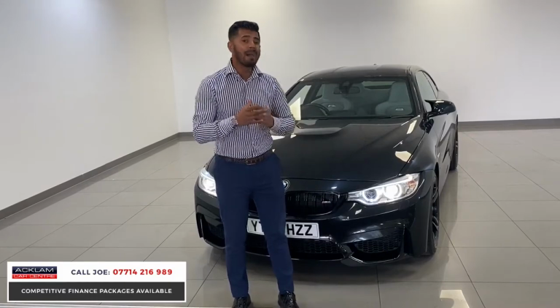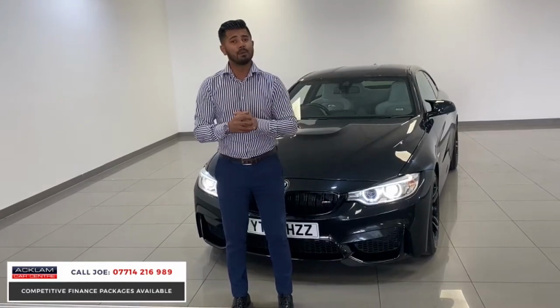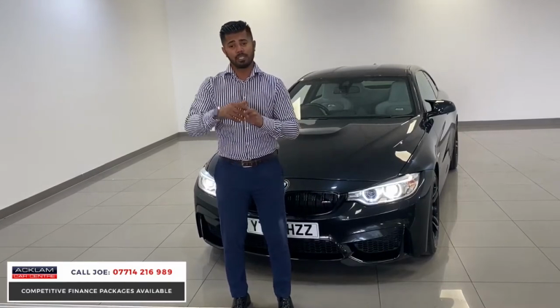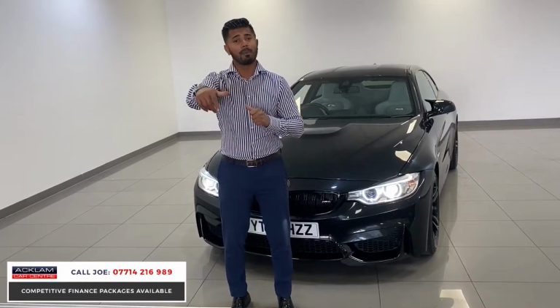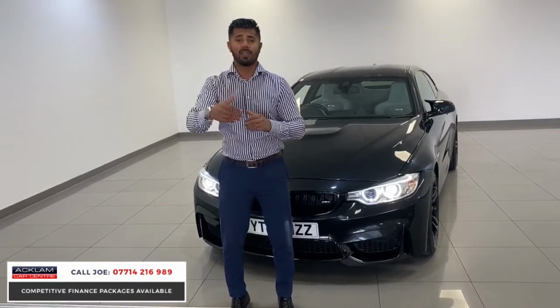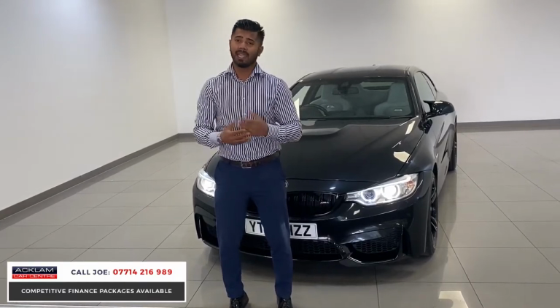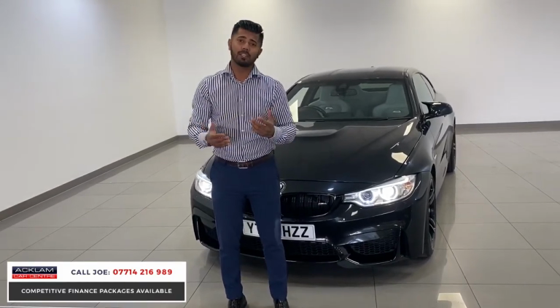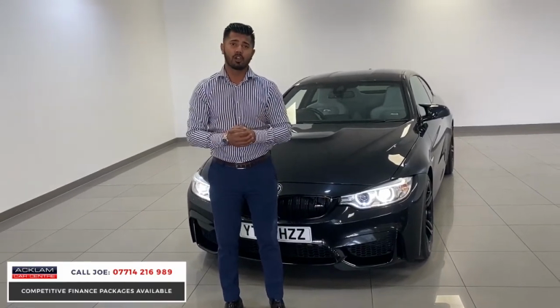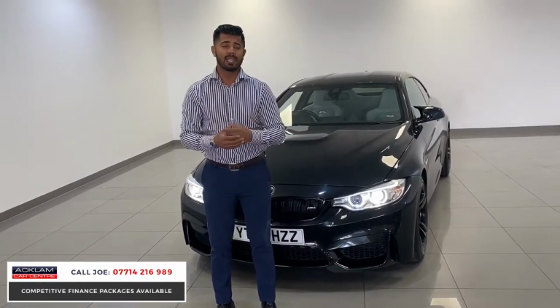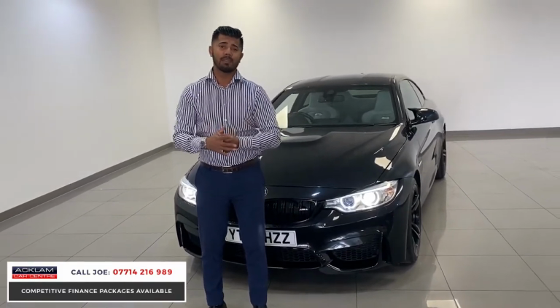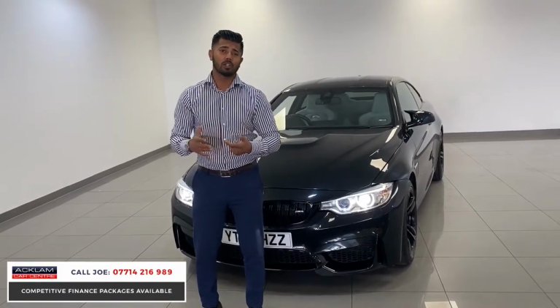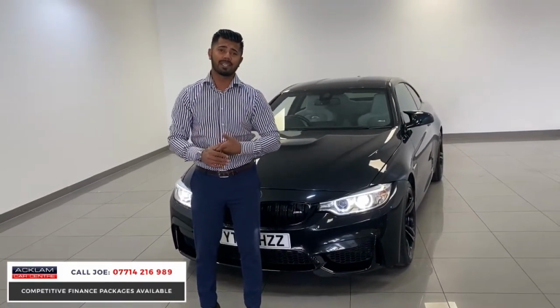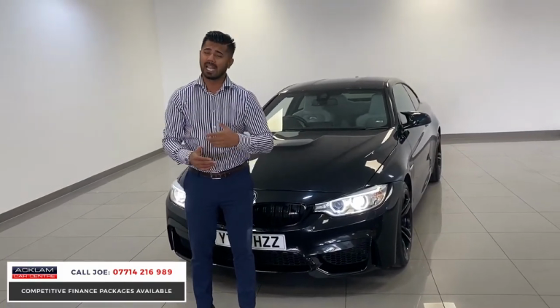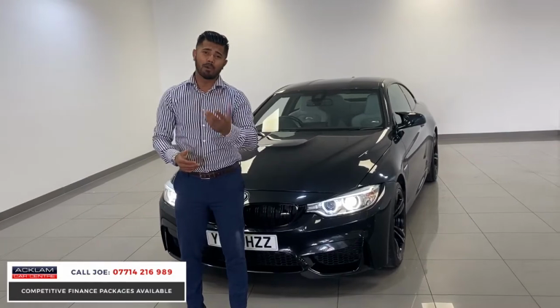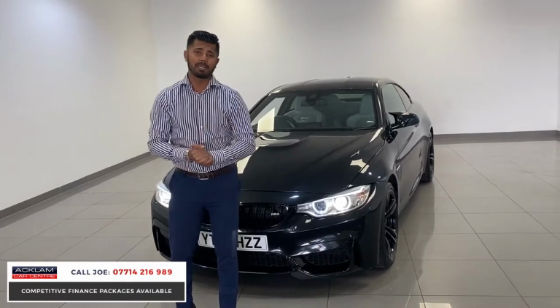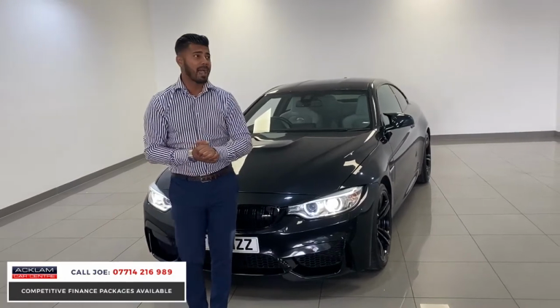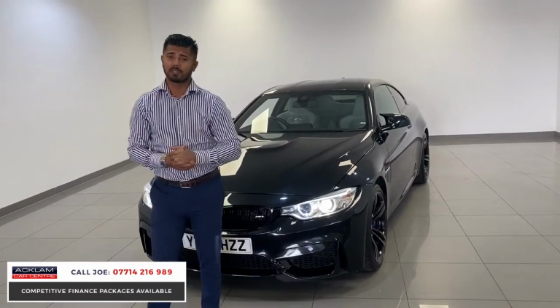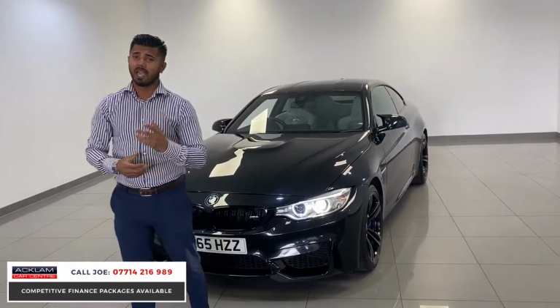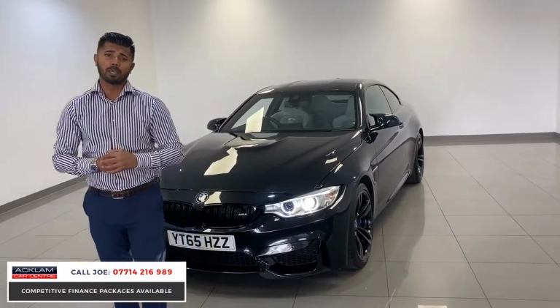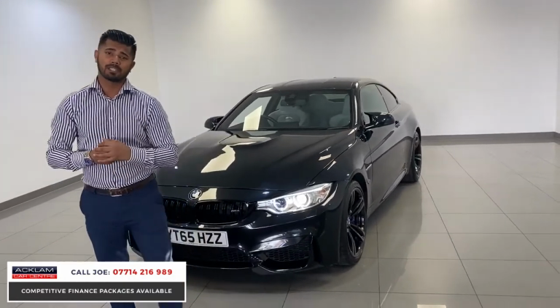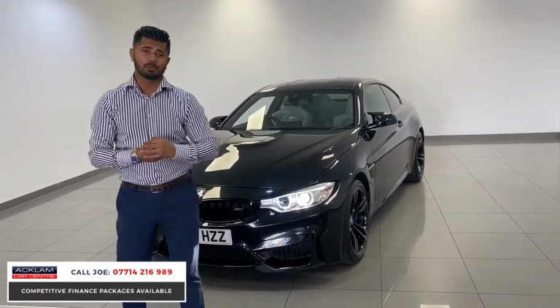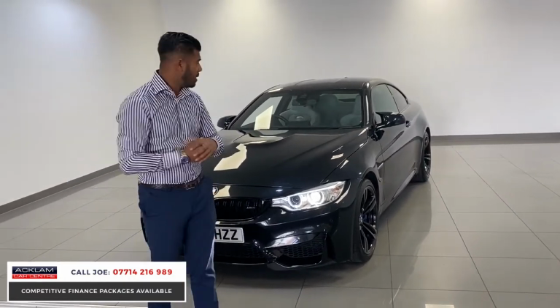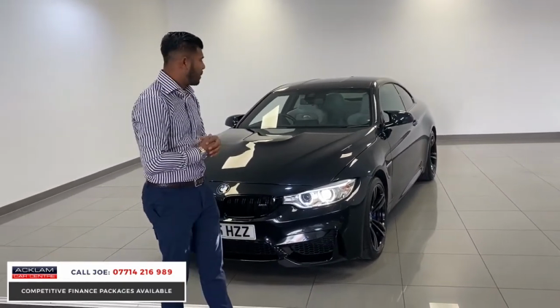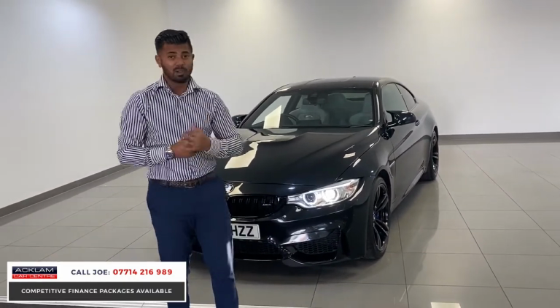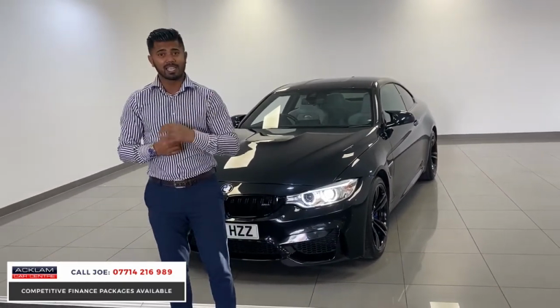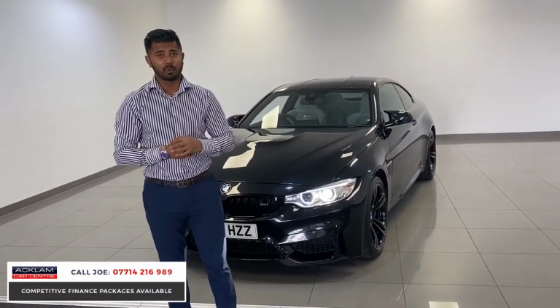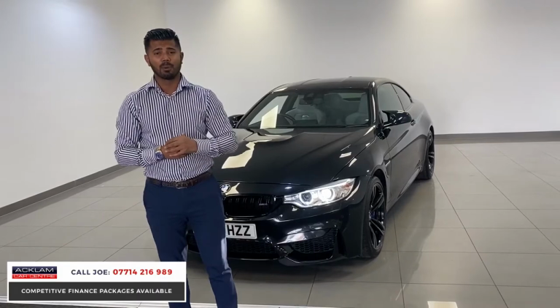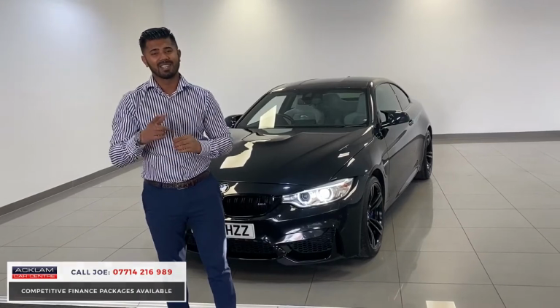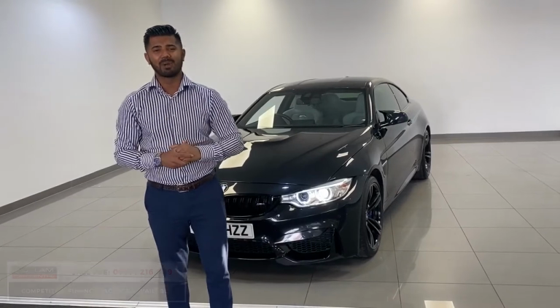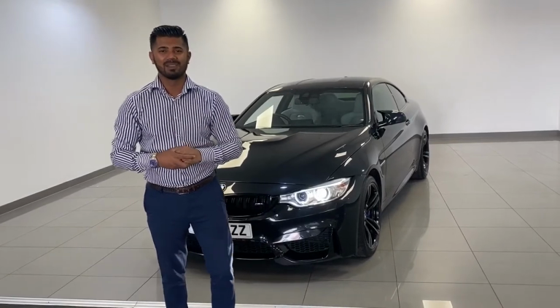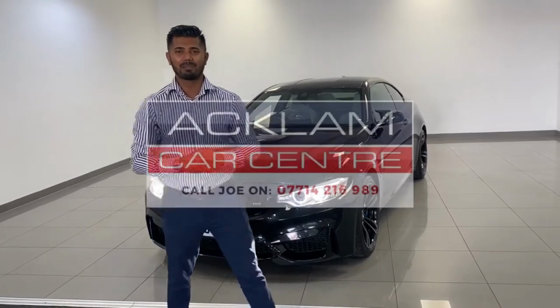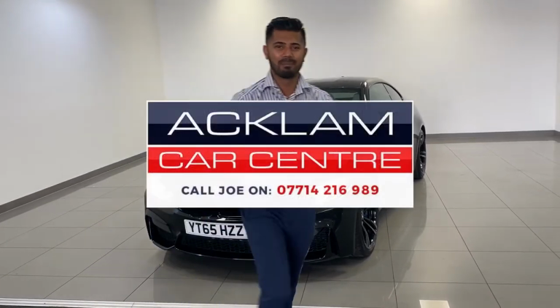My name and number is on the bottom of this screen — I am taking calls all day. Give me a call, drop me a text, and I'm more than happy to give you a part-exchange price and work out the best deal possible. But be aware this car won't be here for 24 hours. Thanks for watching, I'm Joe — bye-bye.